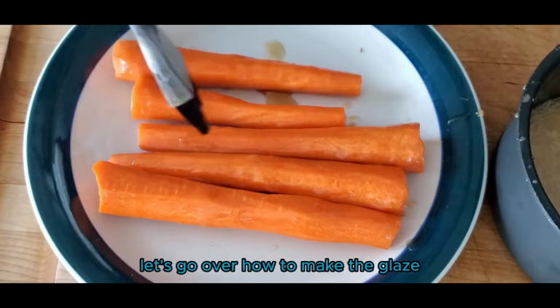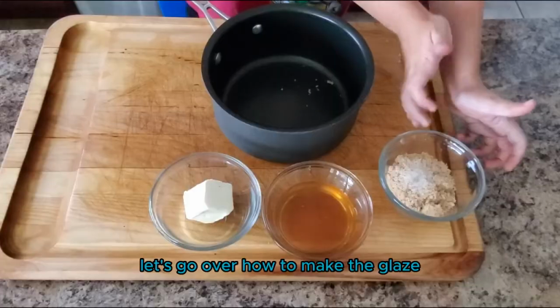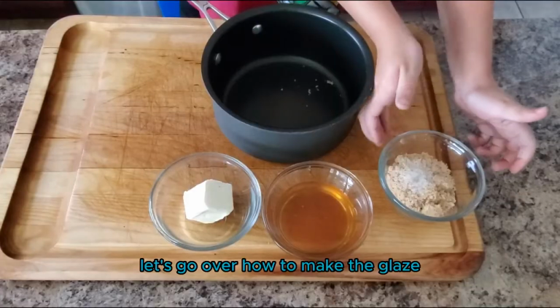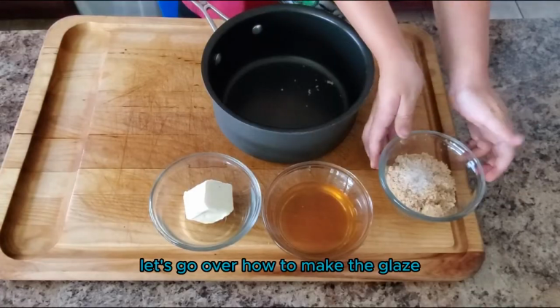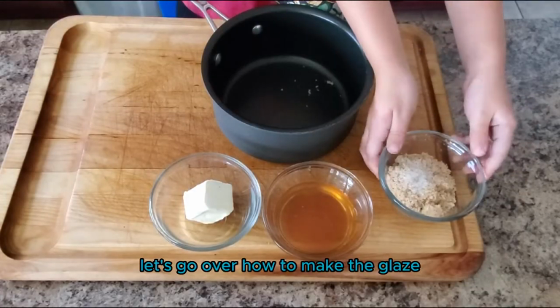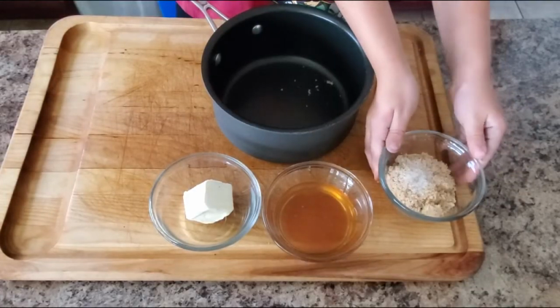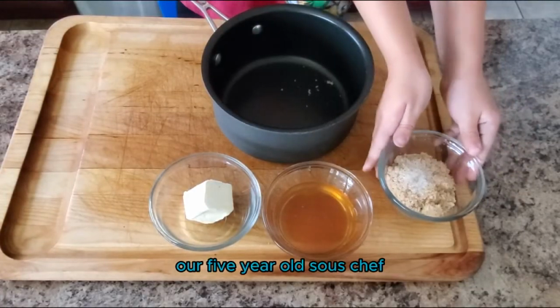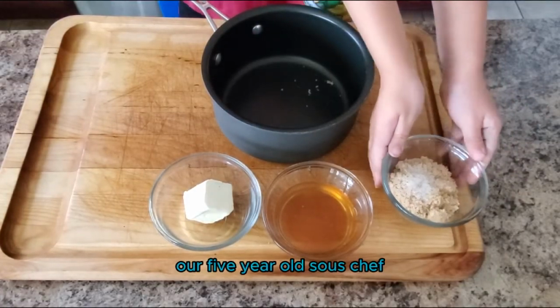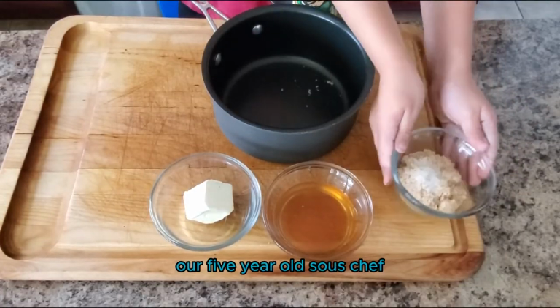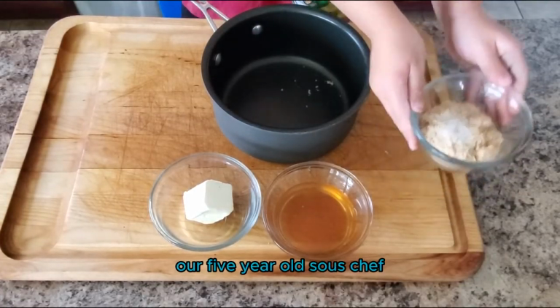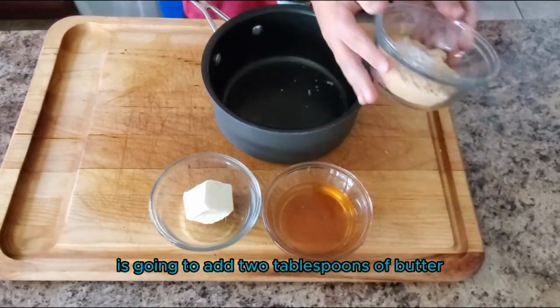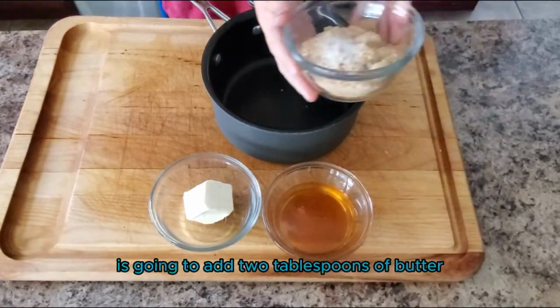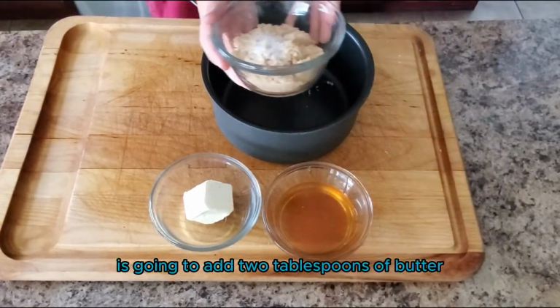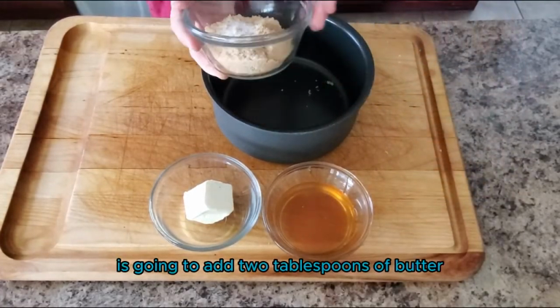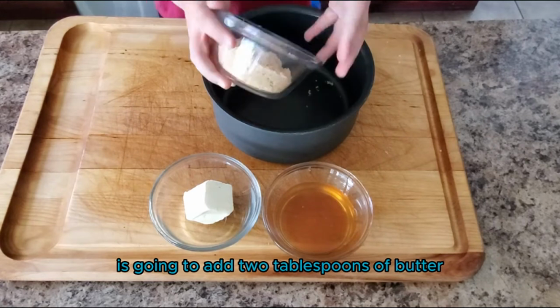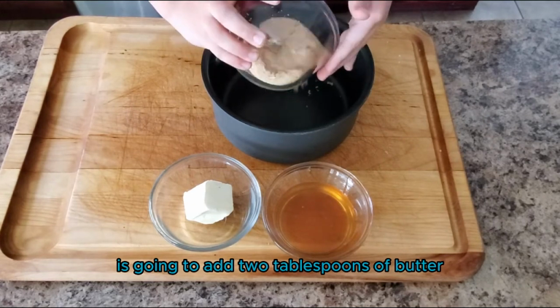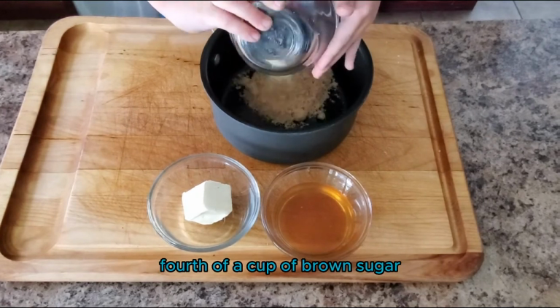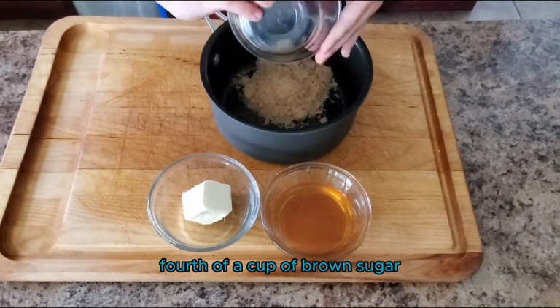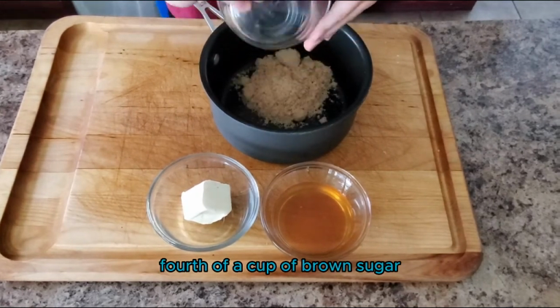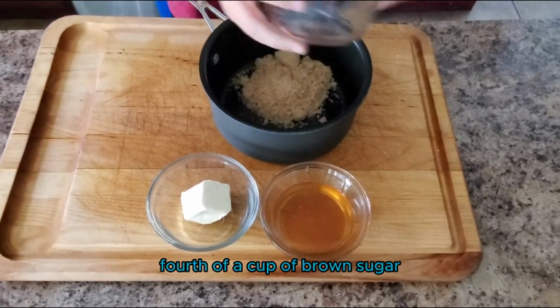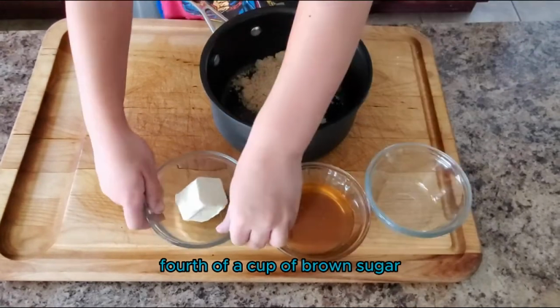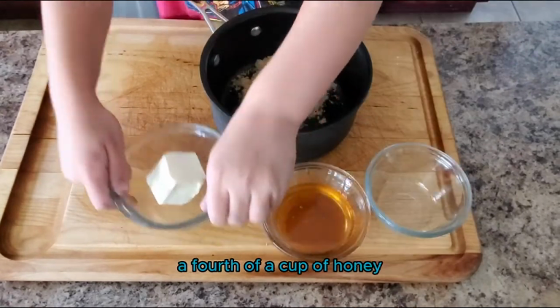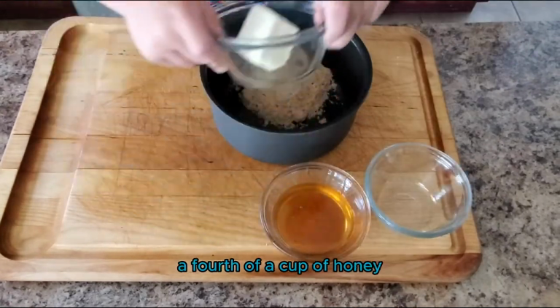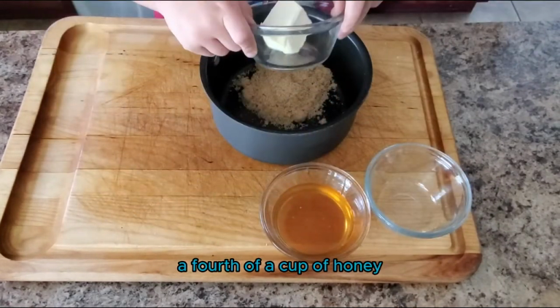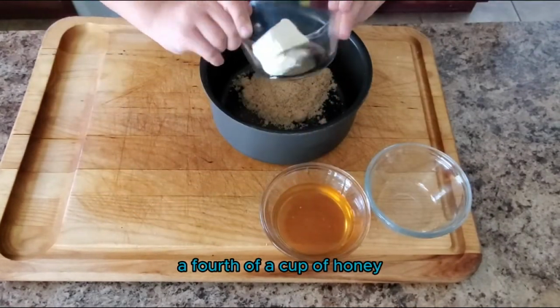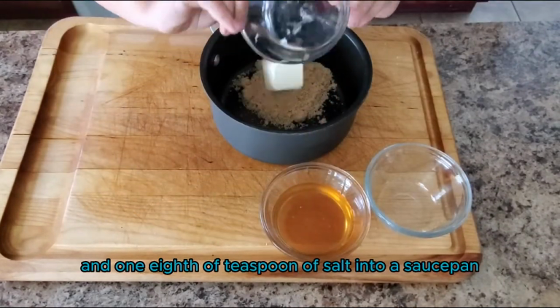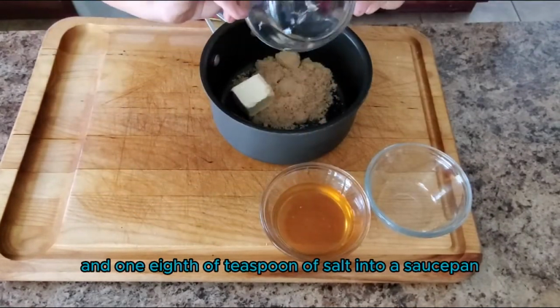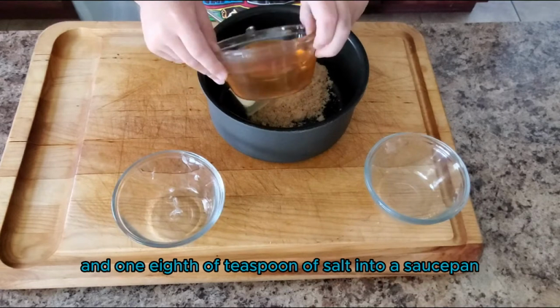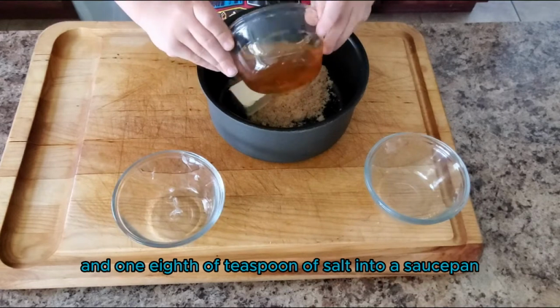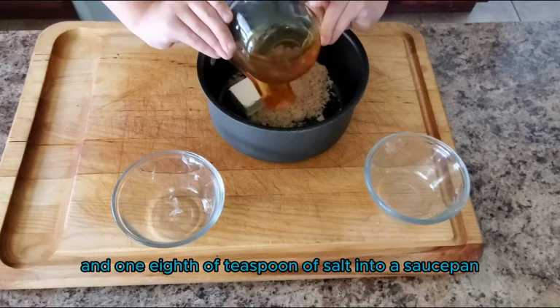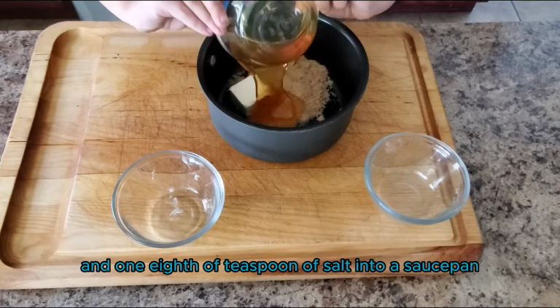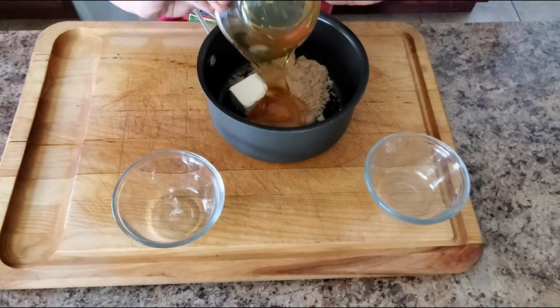Let's go over how to make the glaze. Our five-year-old sous chef is going to add two tablespoons of butter, a quarter cup of brown sugar, a quarter cup of honey, and one-eighth of a teaspoon of salt into a saucepan.